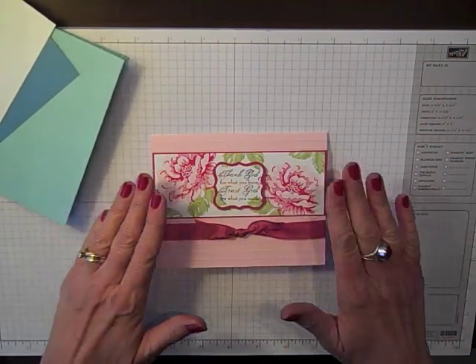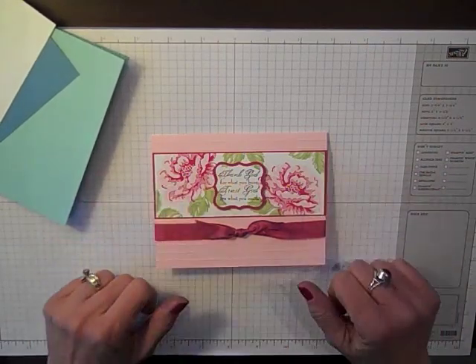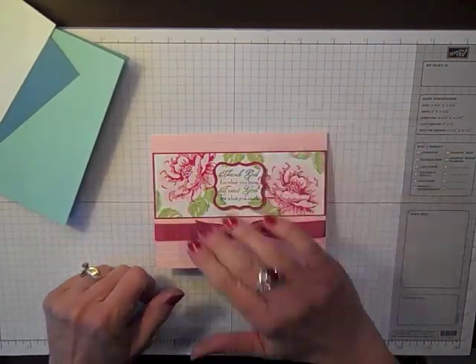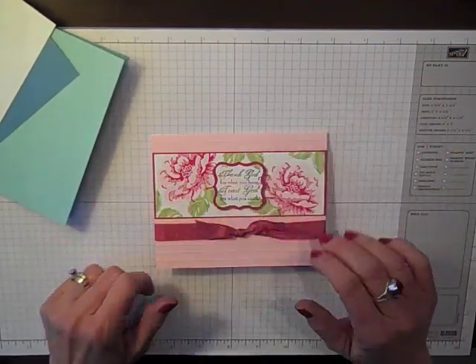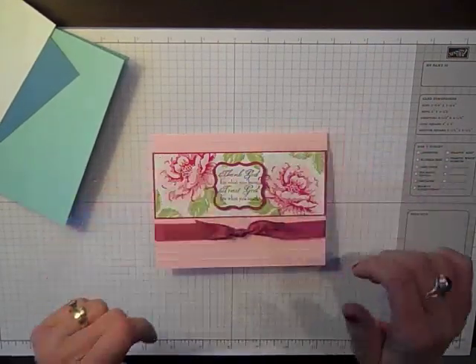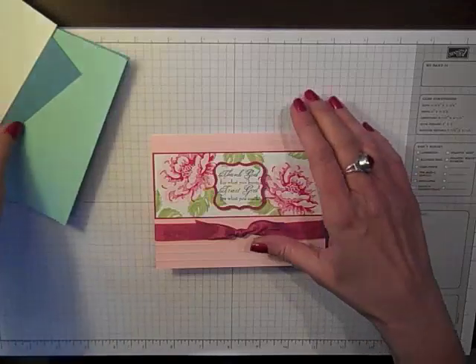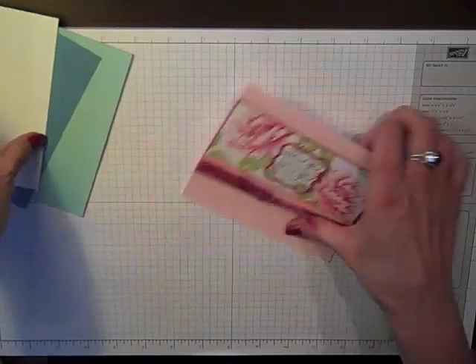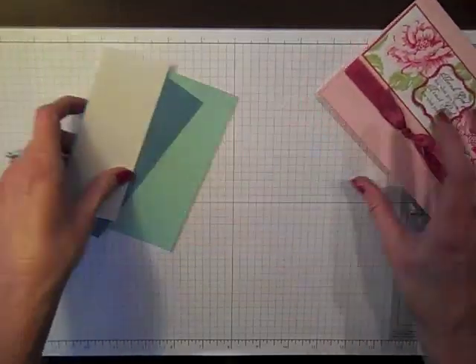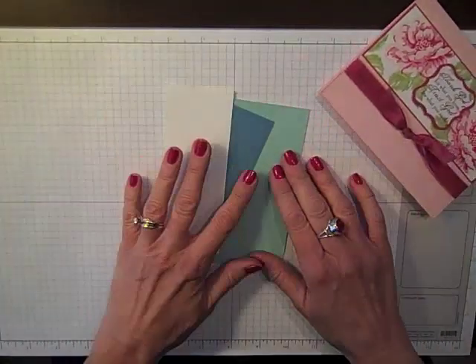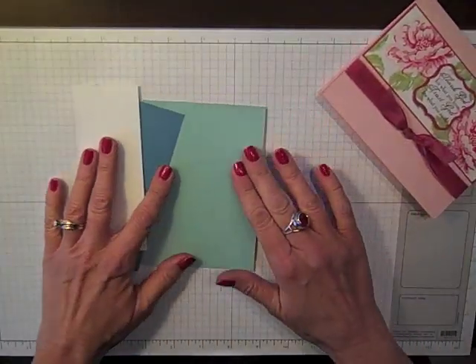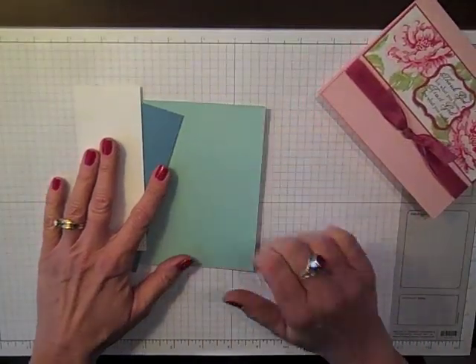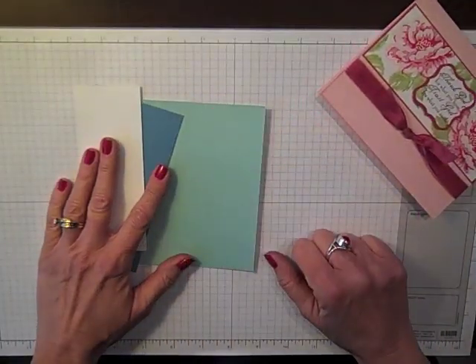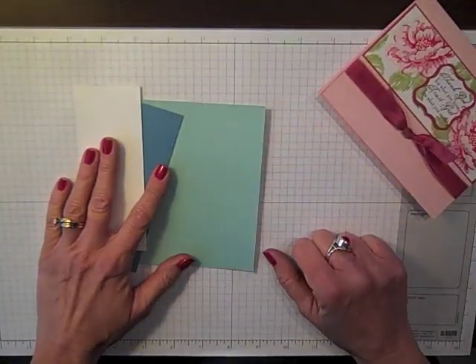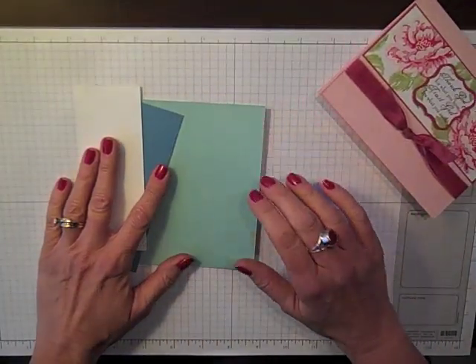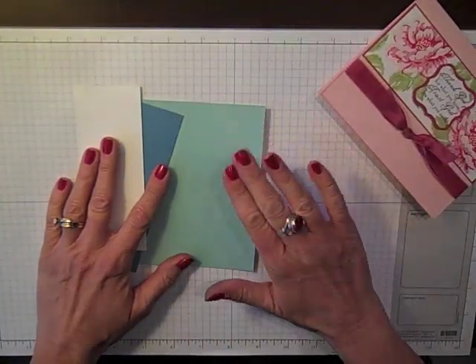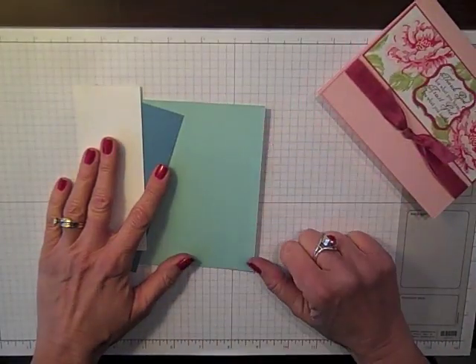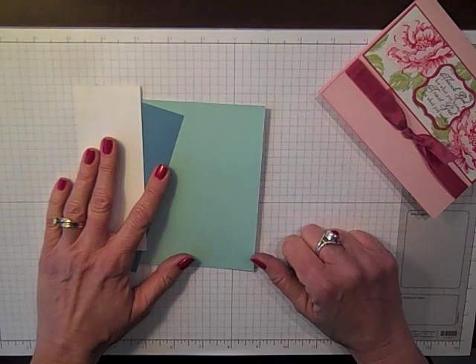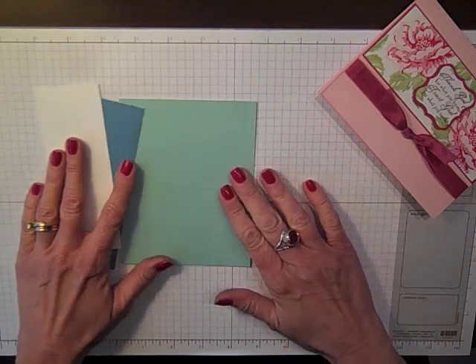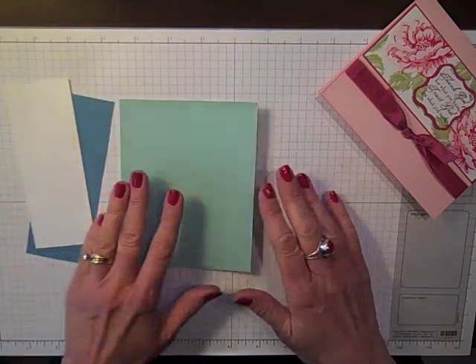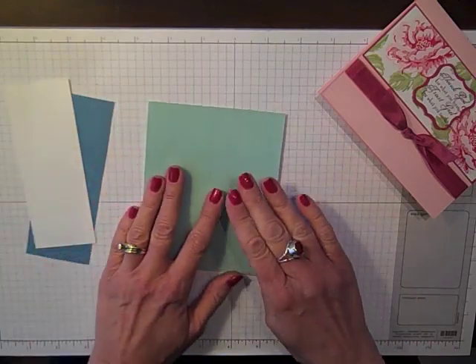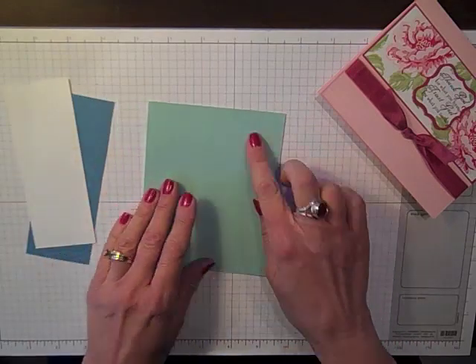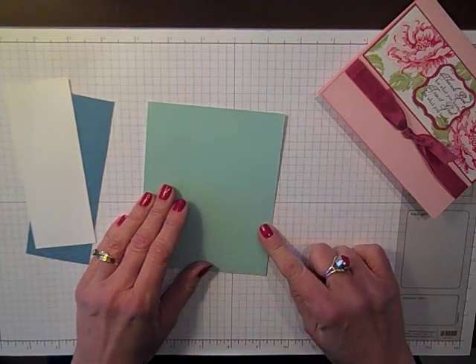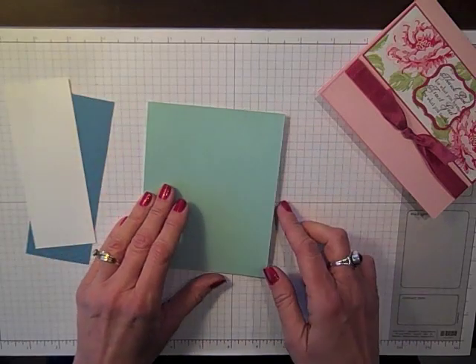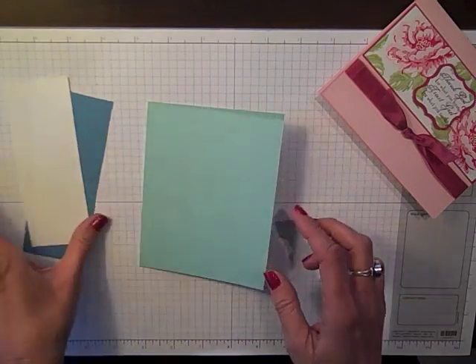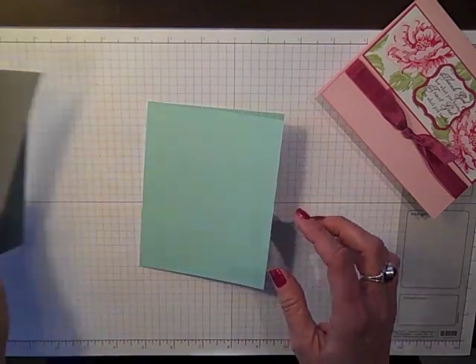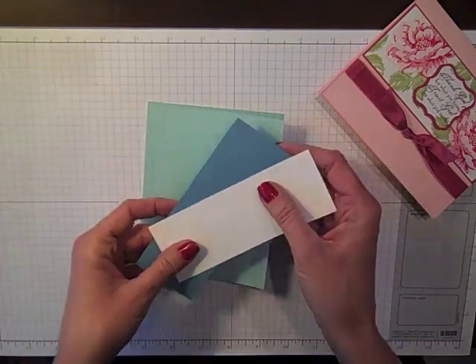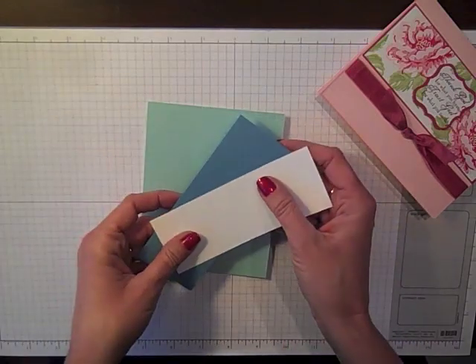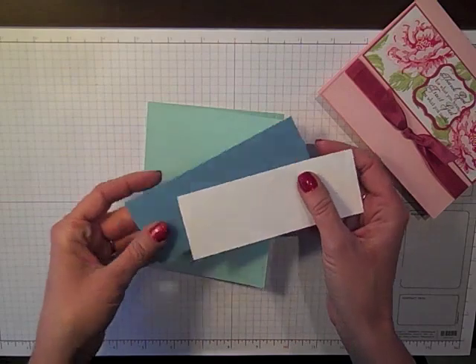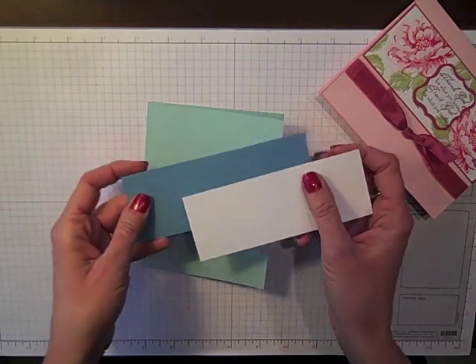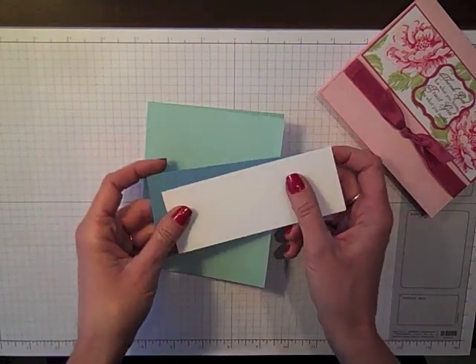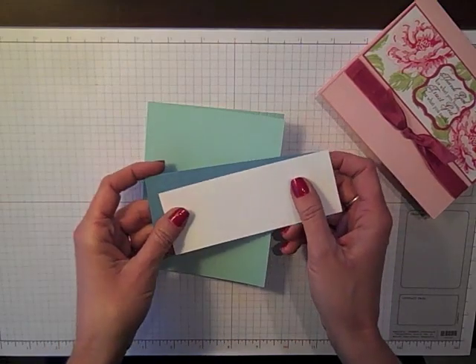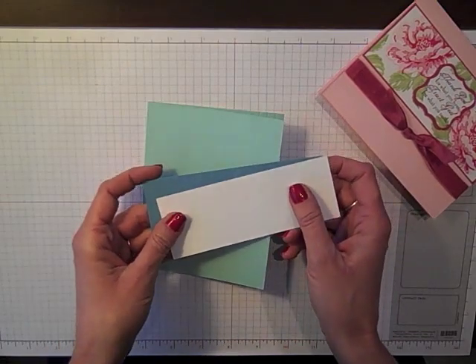Now this one I did in pinks and in rose red, but just to shake things up, the one I'm going to show you as we design is going to be done in some blues. My card base is in Pool Party and my flashcard pieces are in Marina Mist and Whisper White.